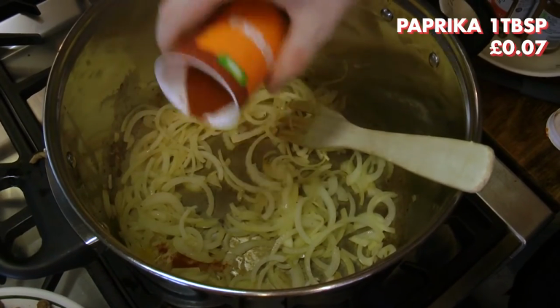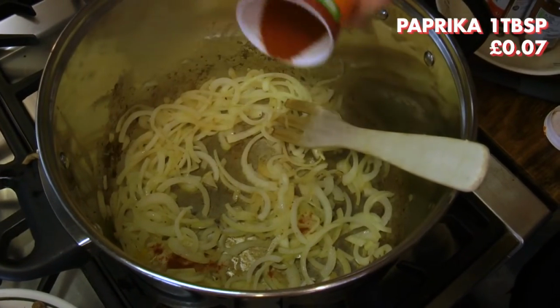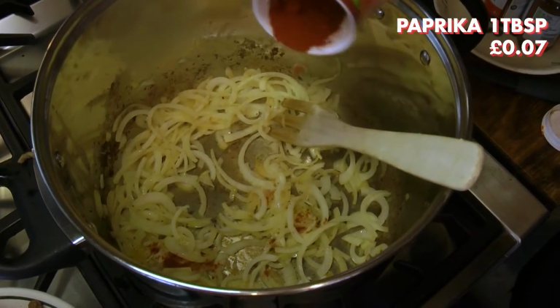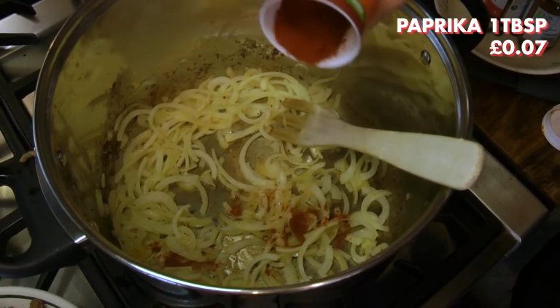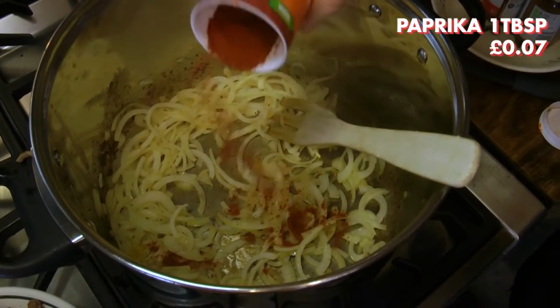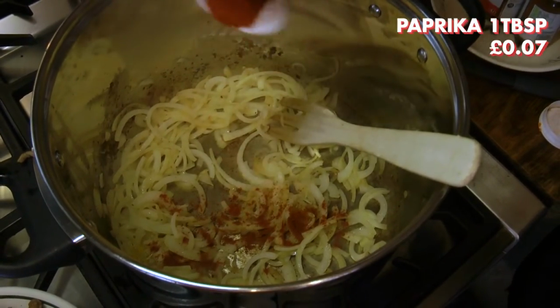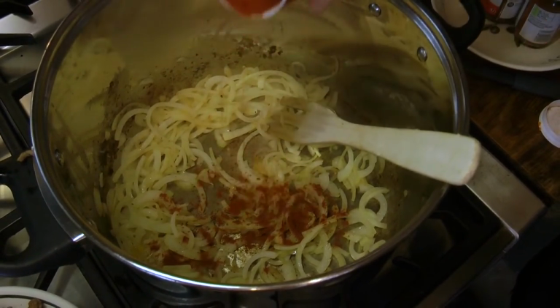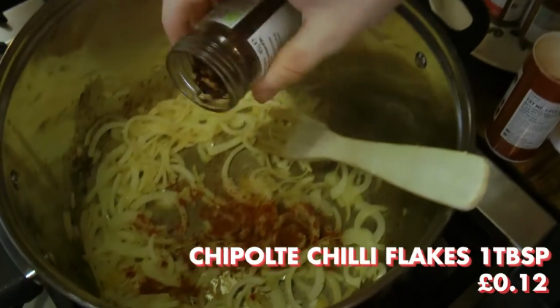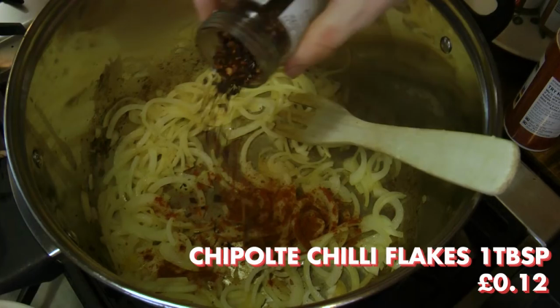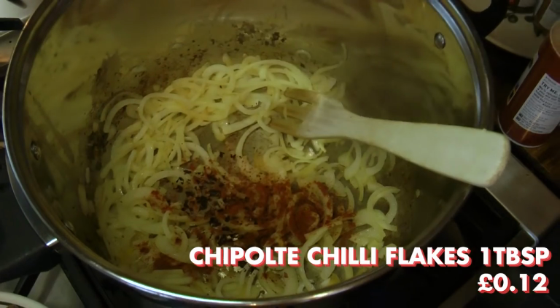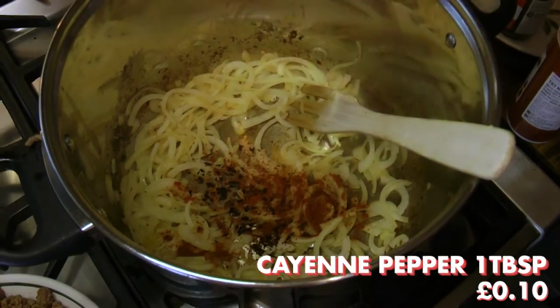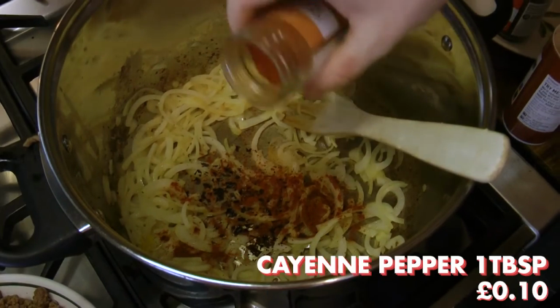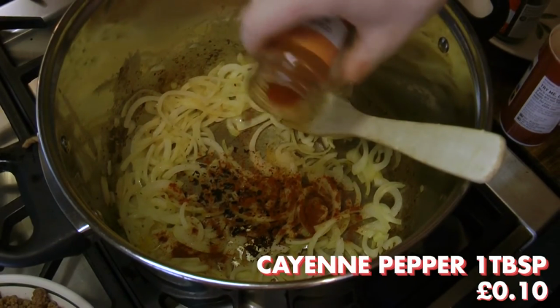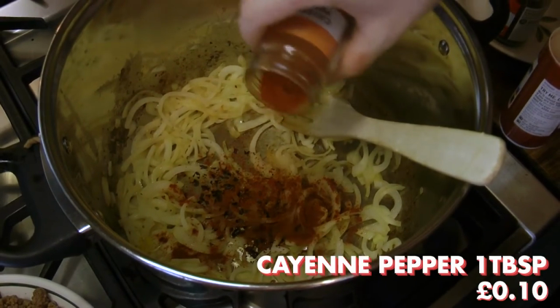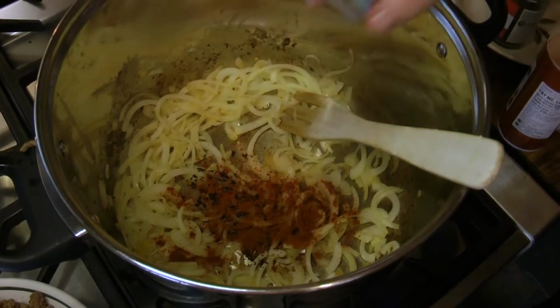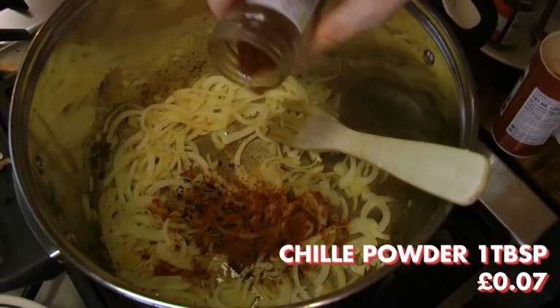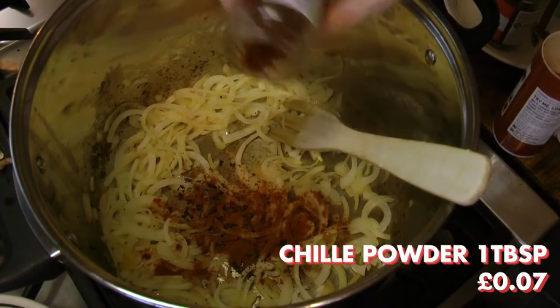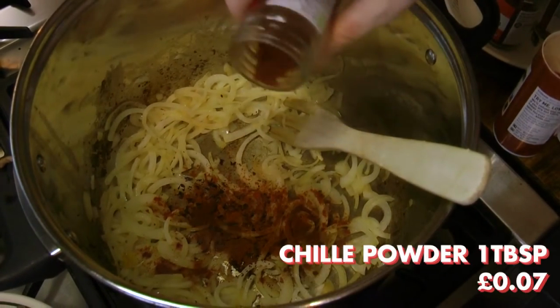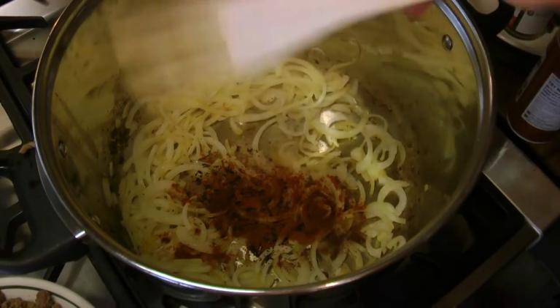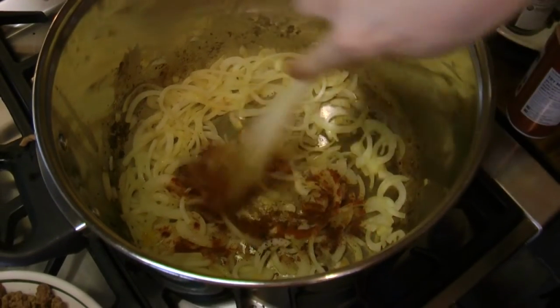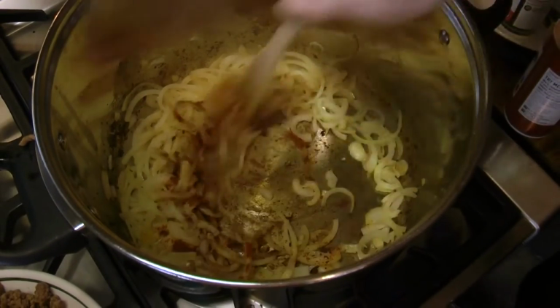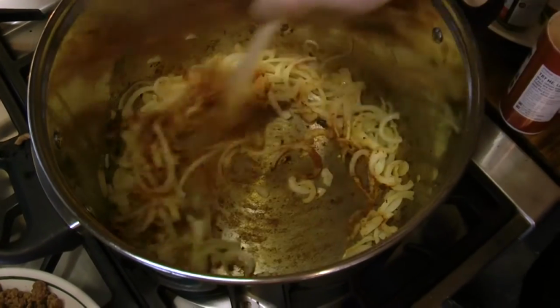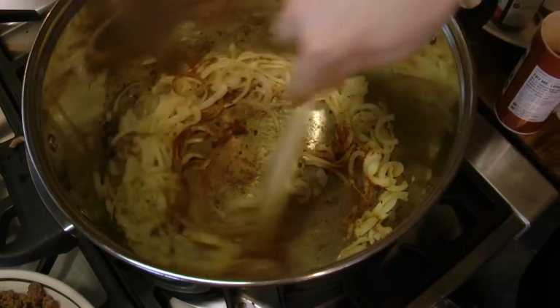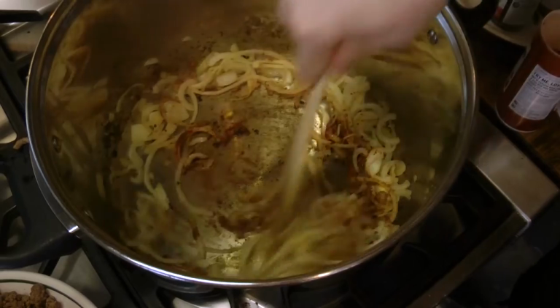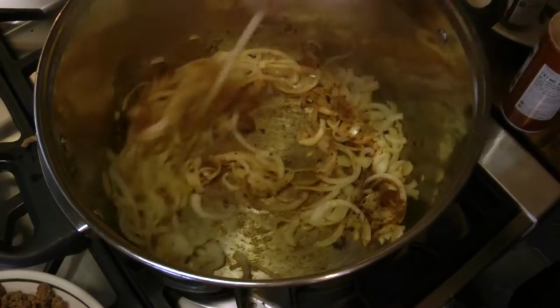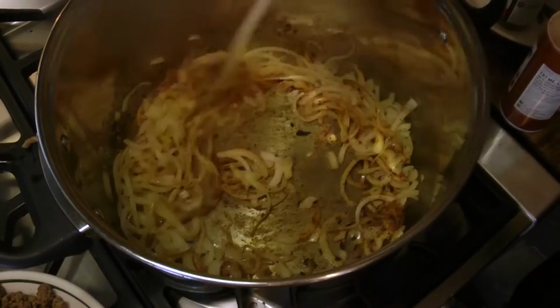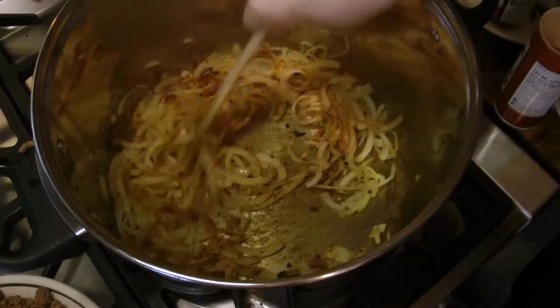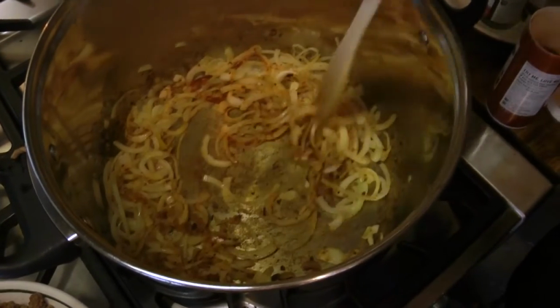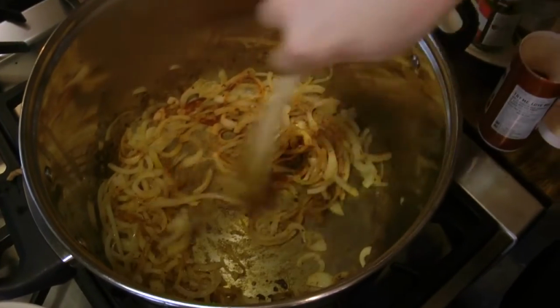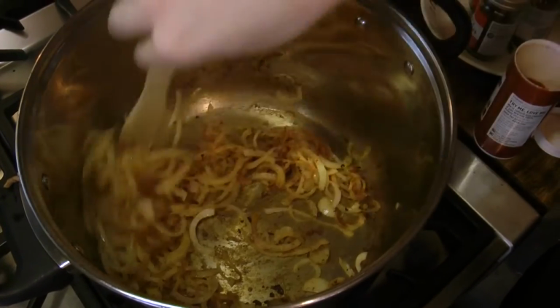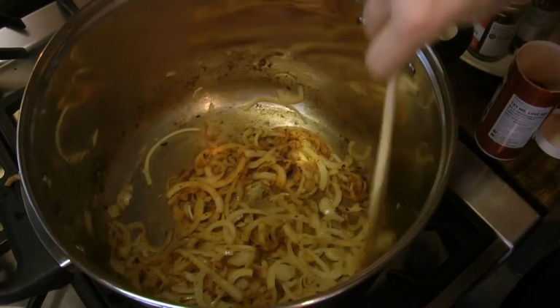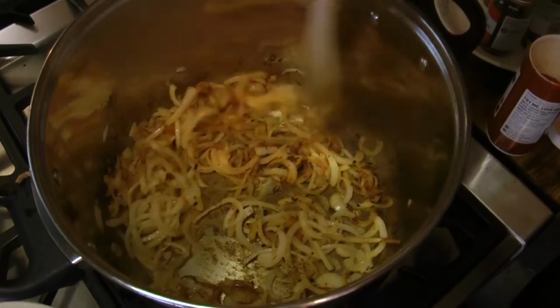Once the onions have softened, add 1 teaspoon of paprika, dried chipotle chilli flakes, chilli powder, and cayenne pepper. We use a mix of different spices as each adds a different flavour — personally my favourite being the dried chipotle chilli flakes, as this adds smokiness.